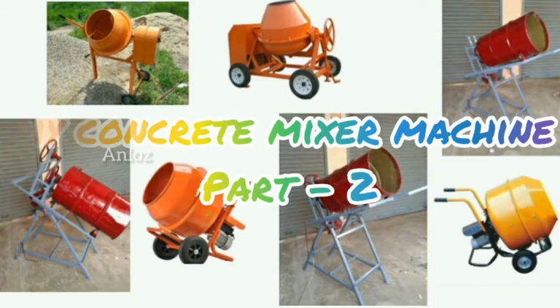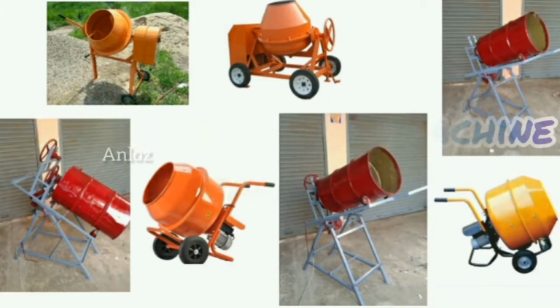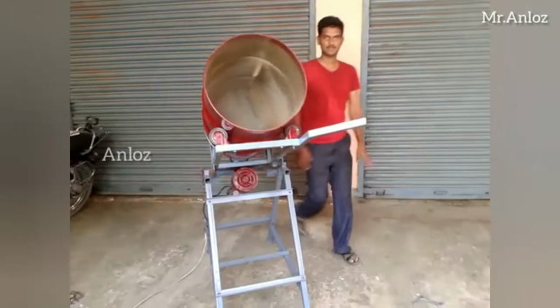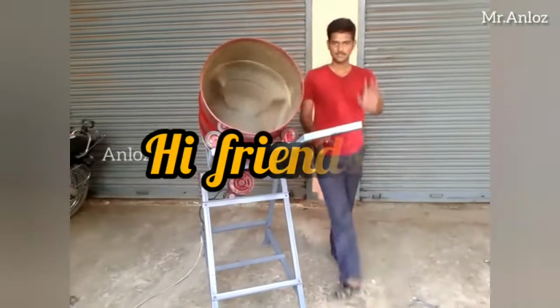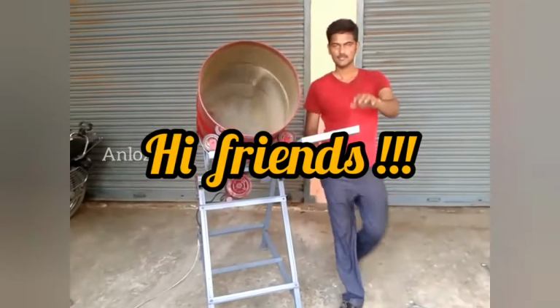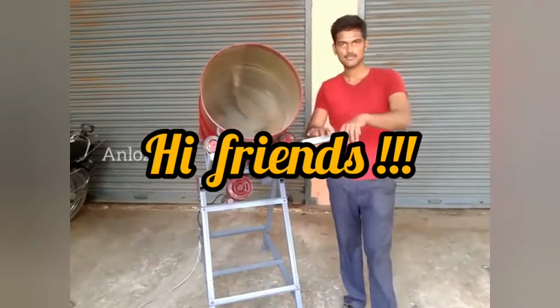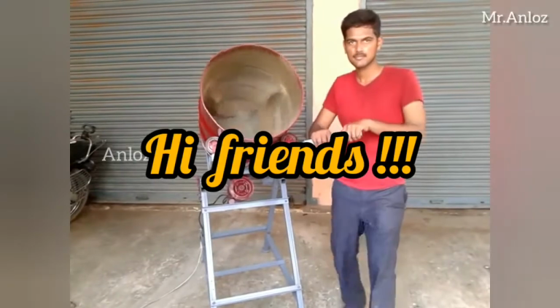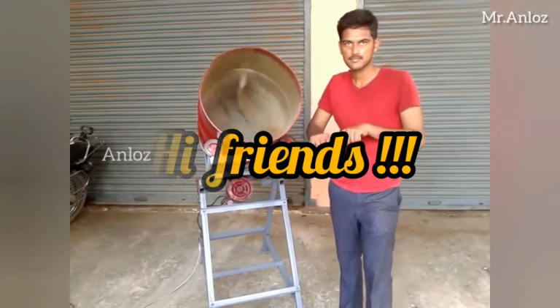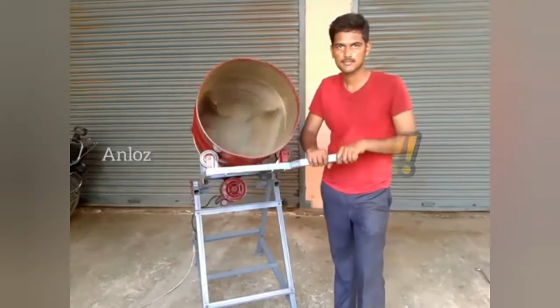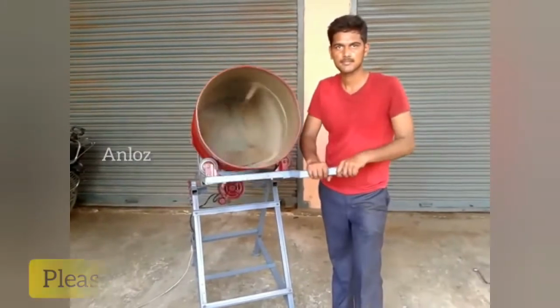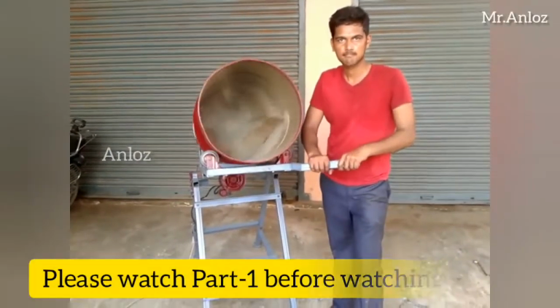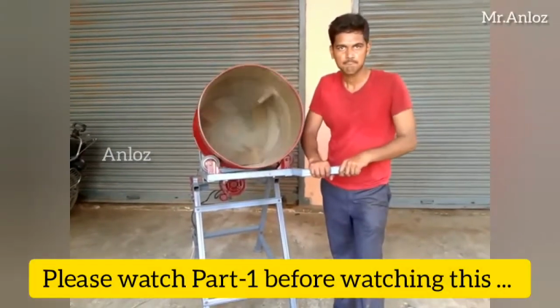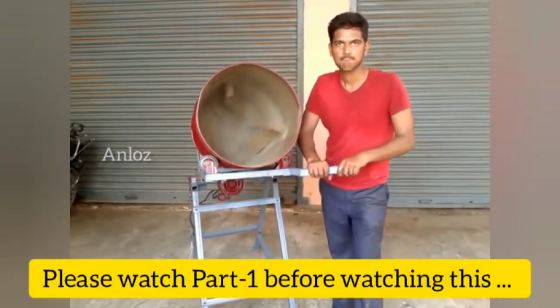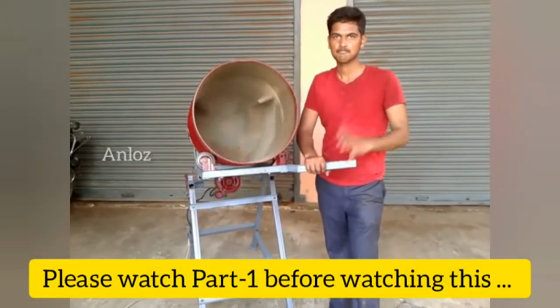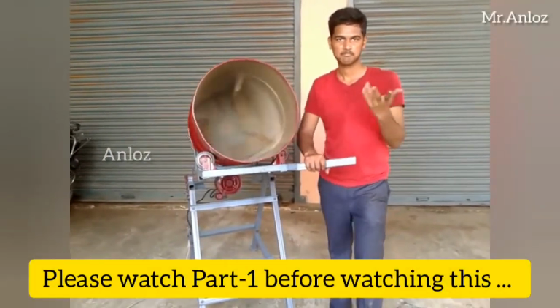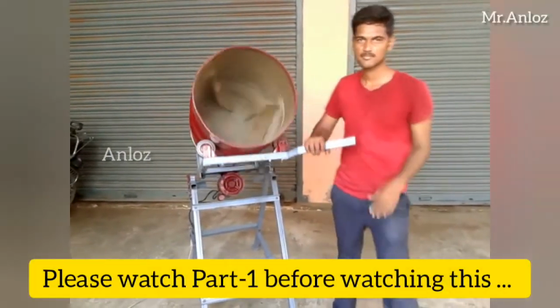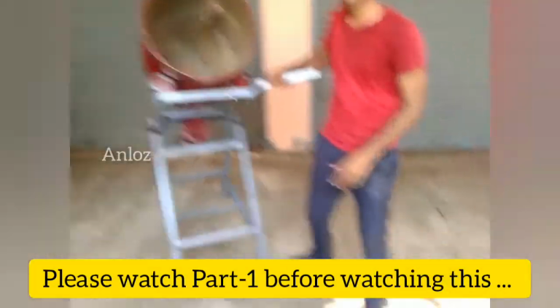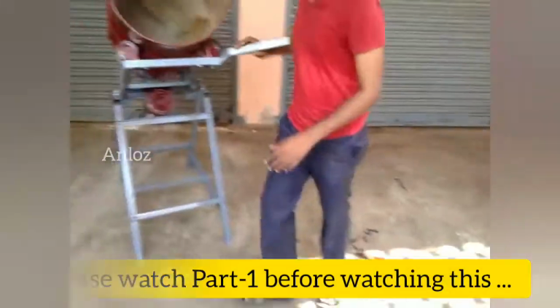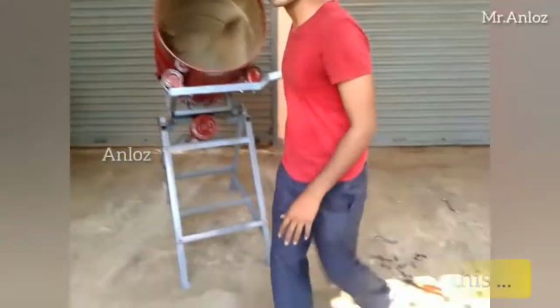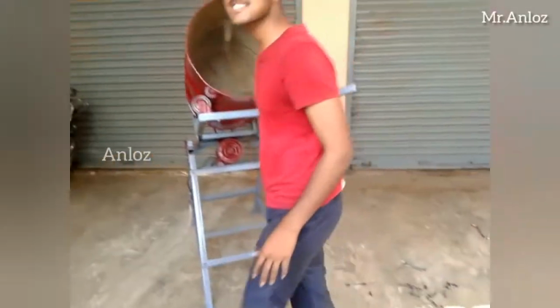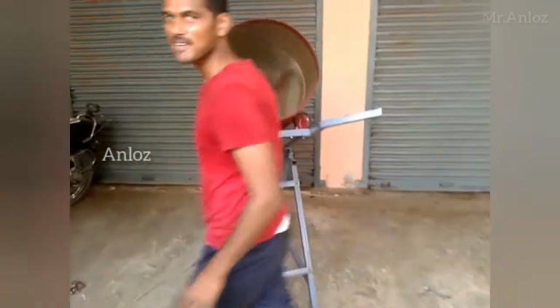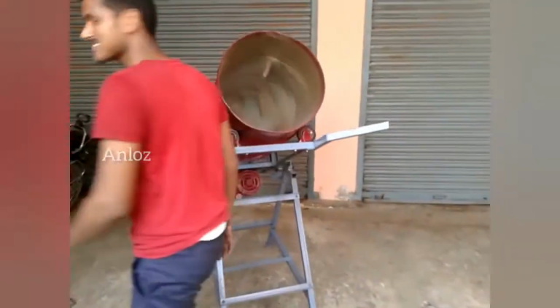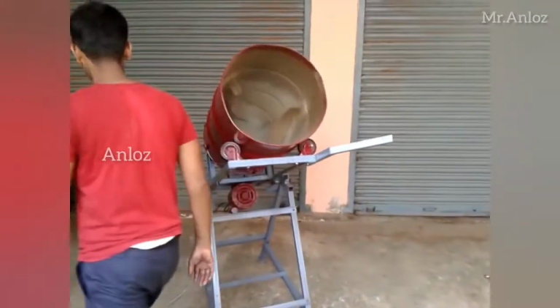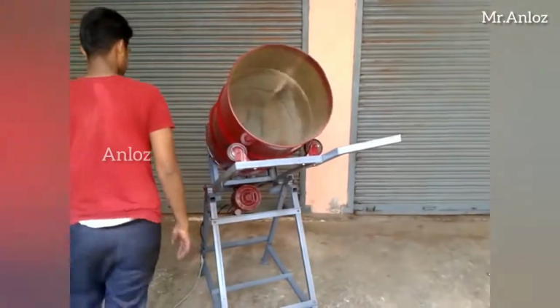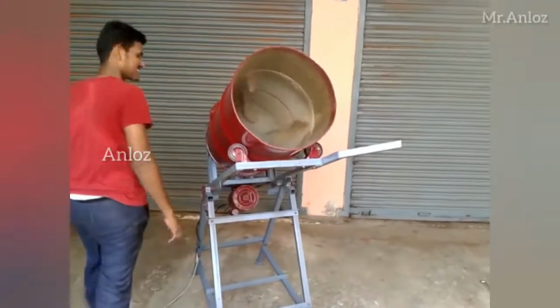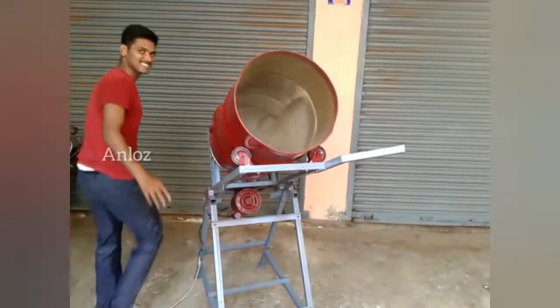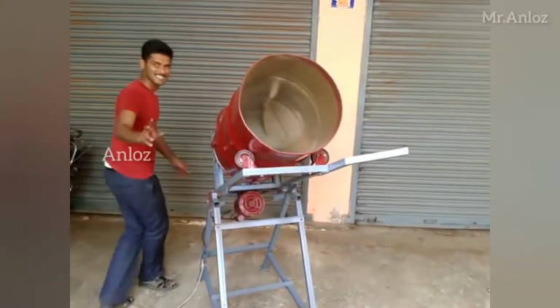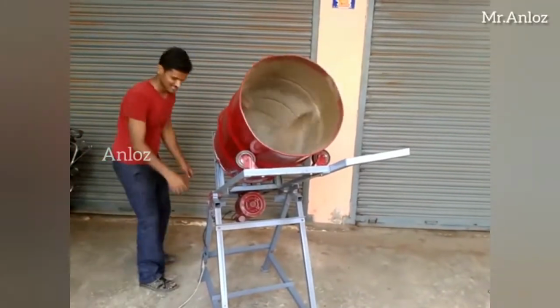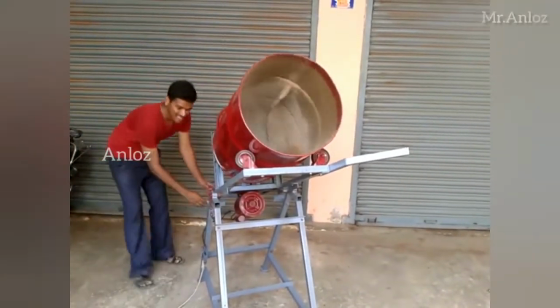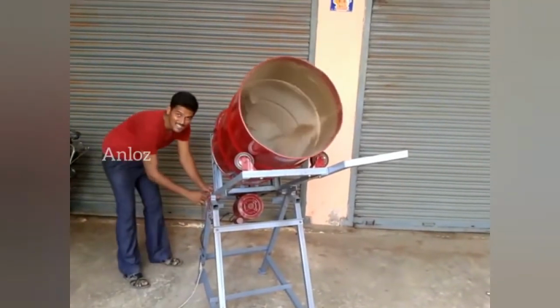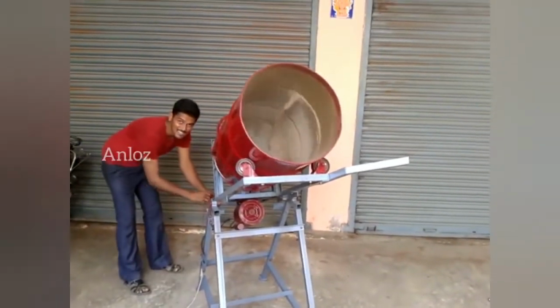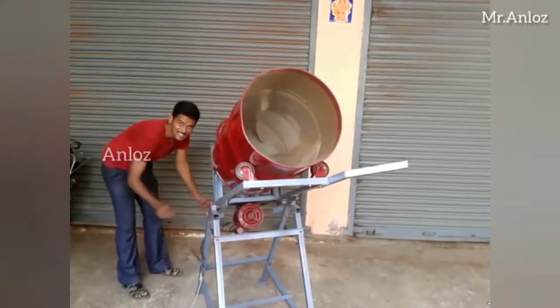Hi friends, in this video we're going to see the second part of the concrete mixer machine. Mr. Karthik shows off the cement mixer.